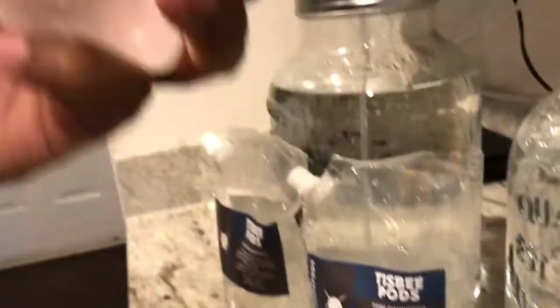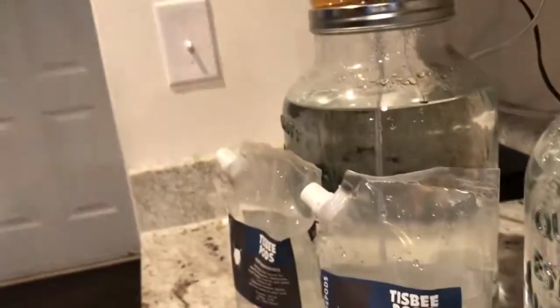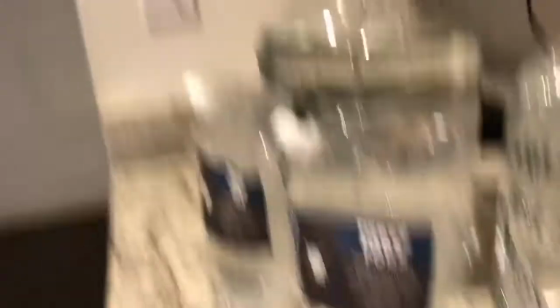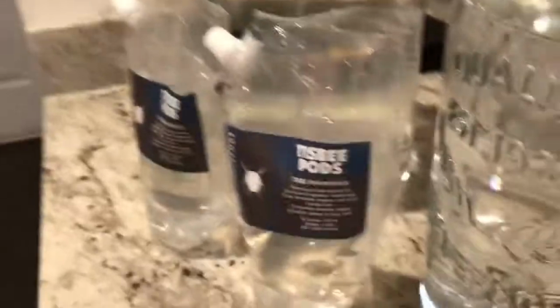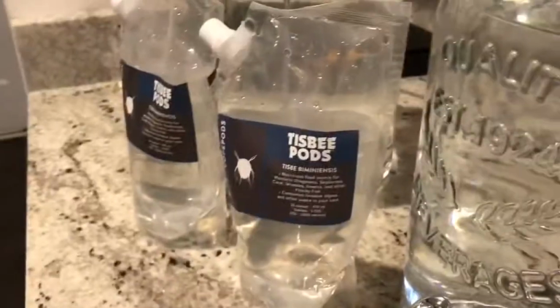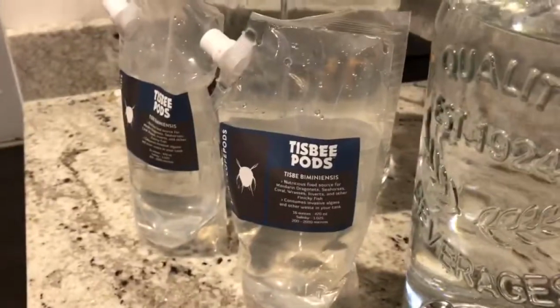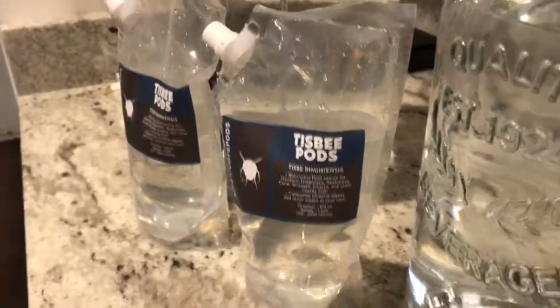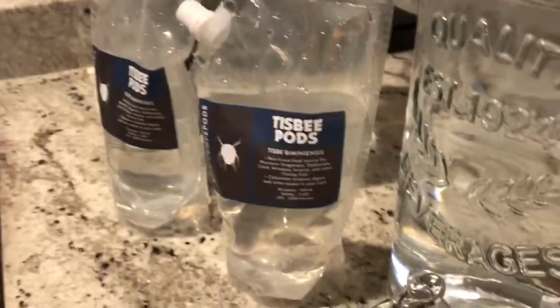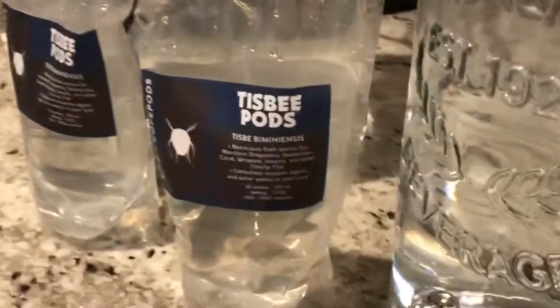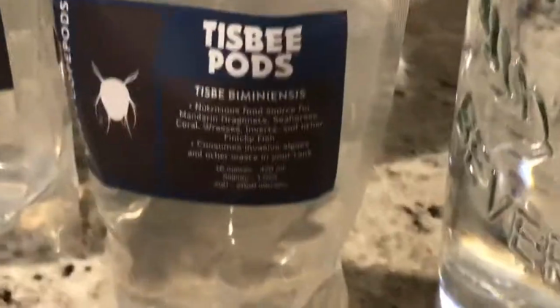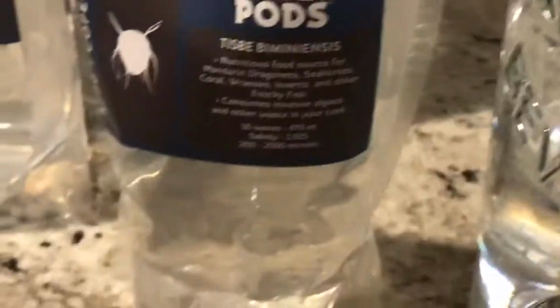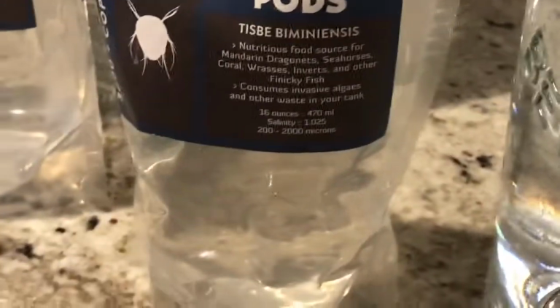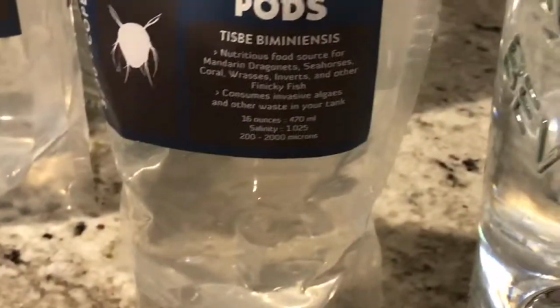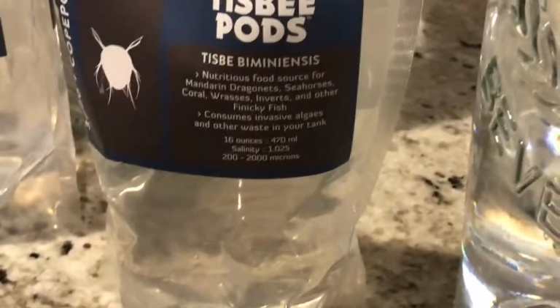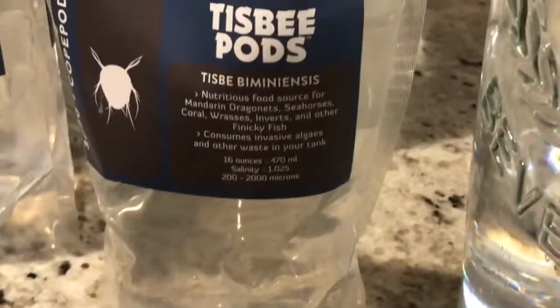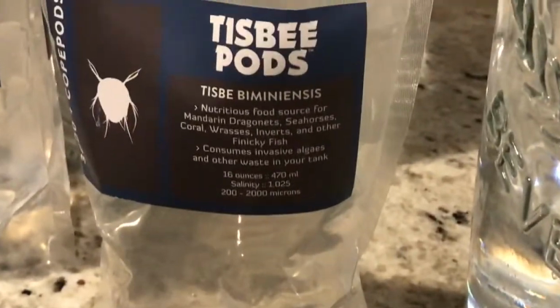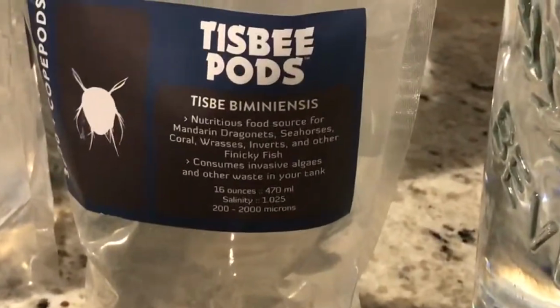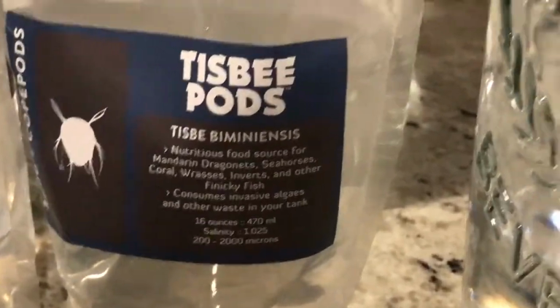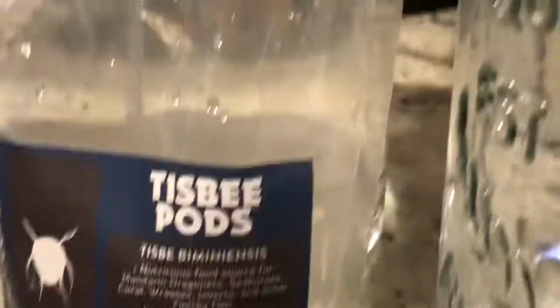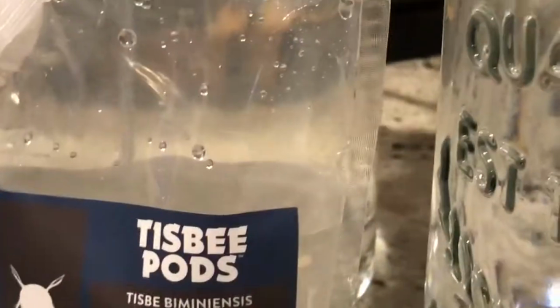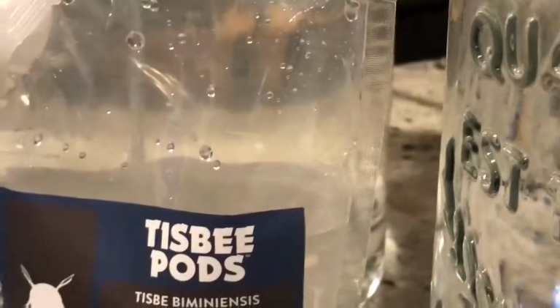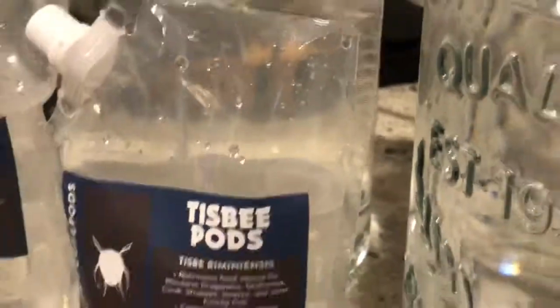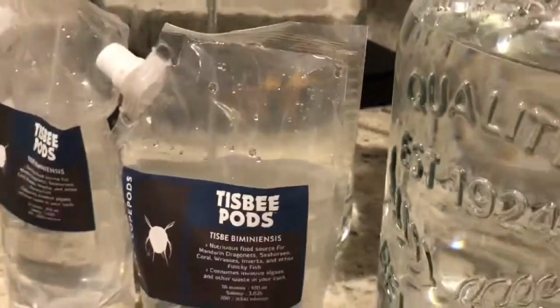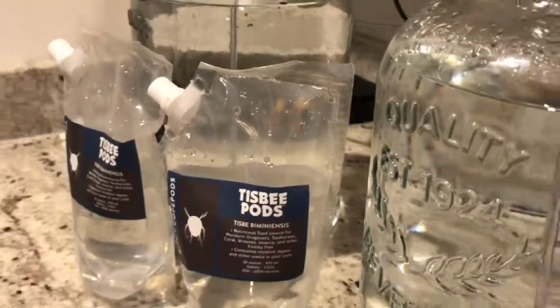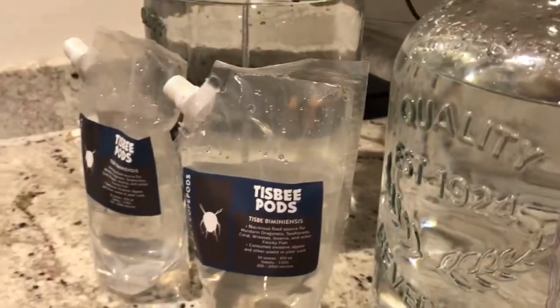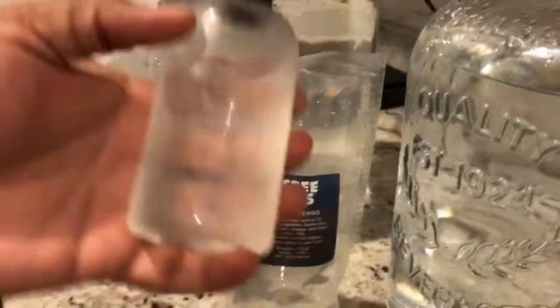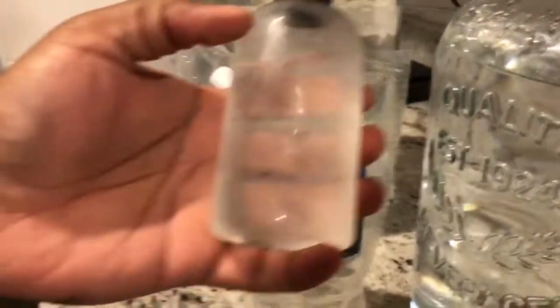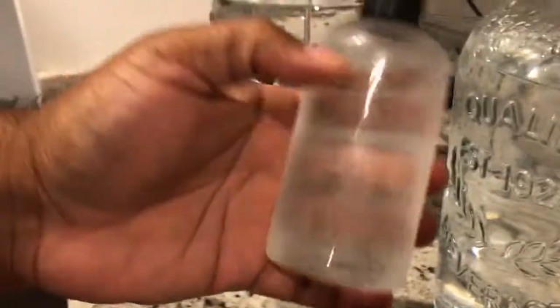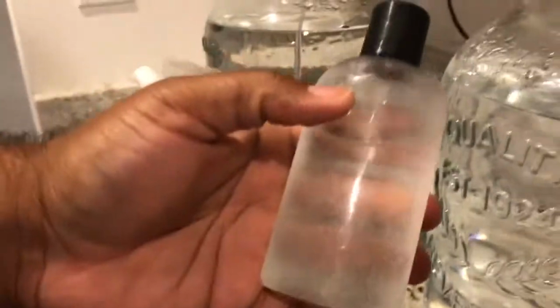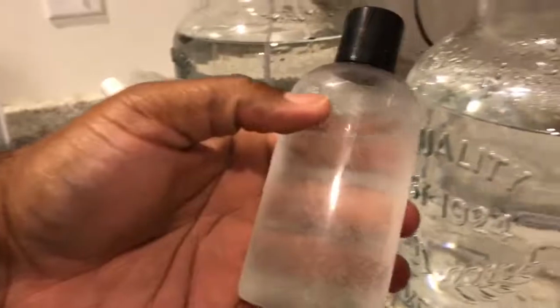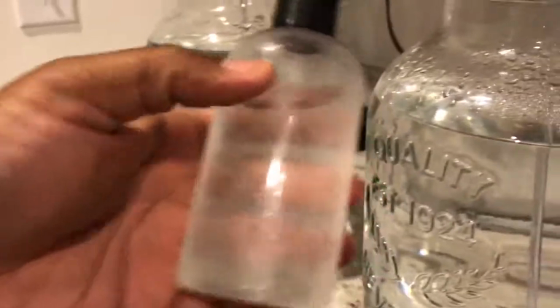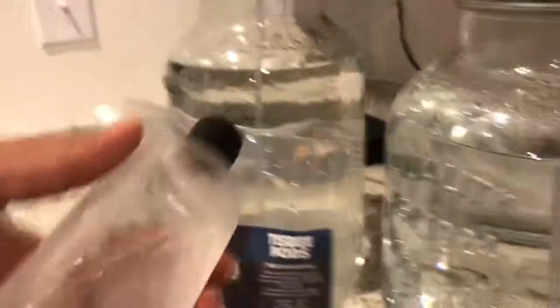Let me see — are these guys still alive? Let's look. No, it's been a while. These guys are dead, so I'm going to feed them to the tank.